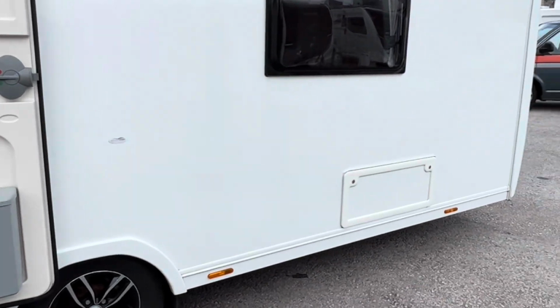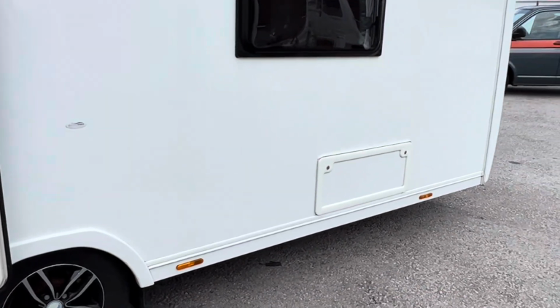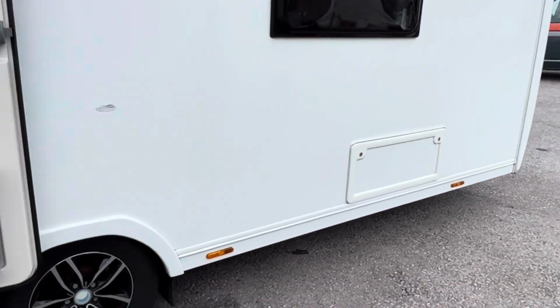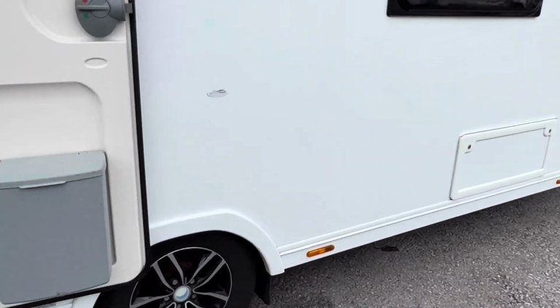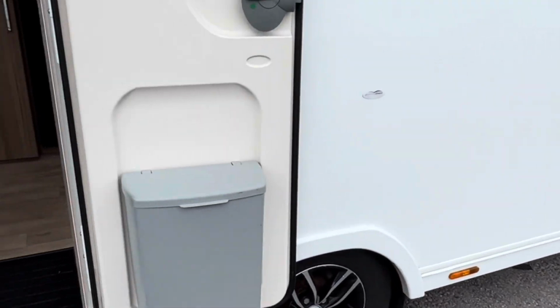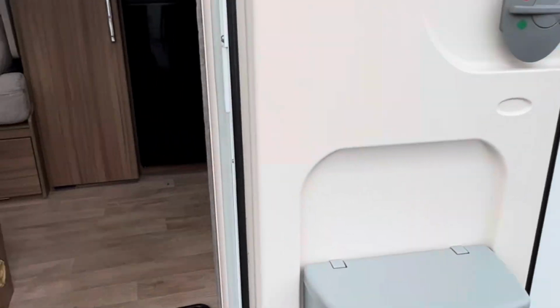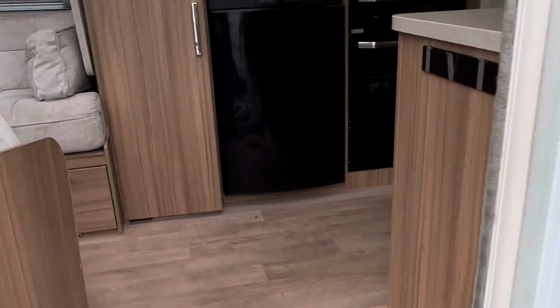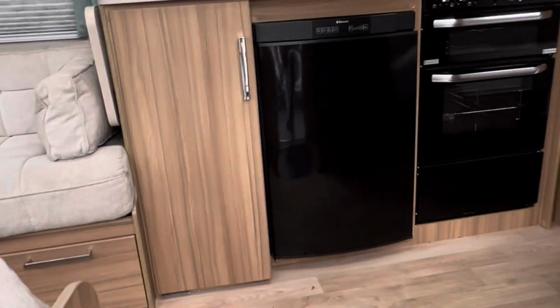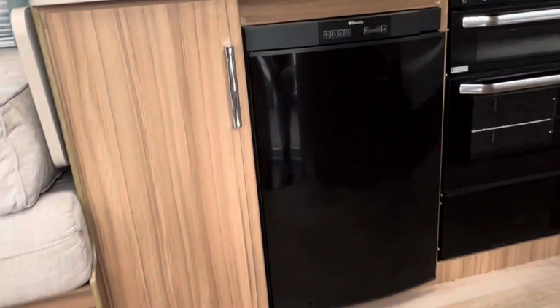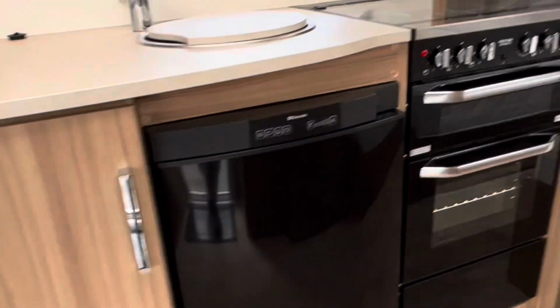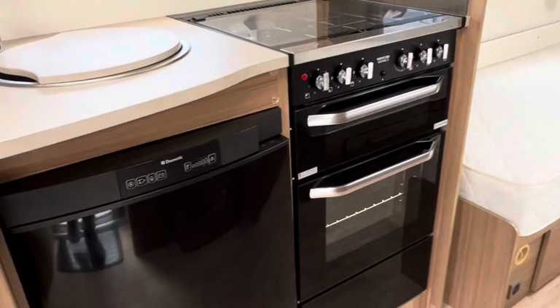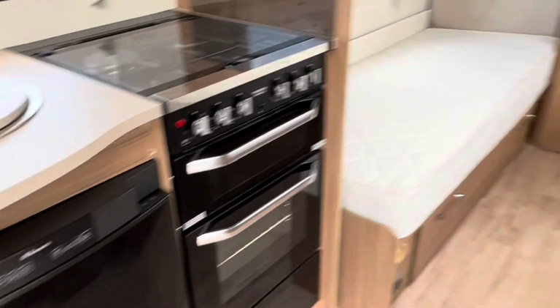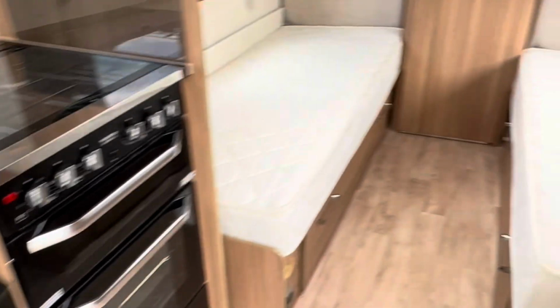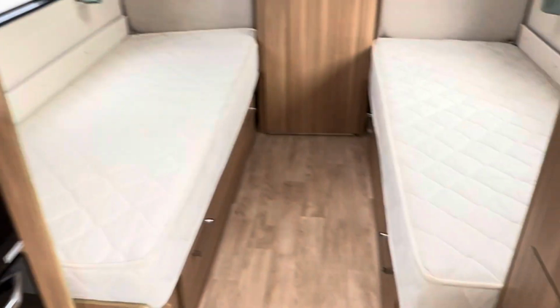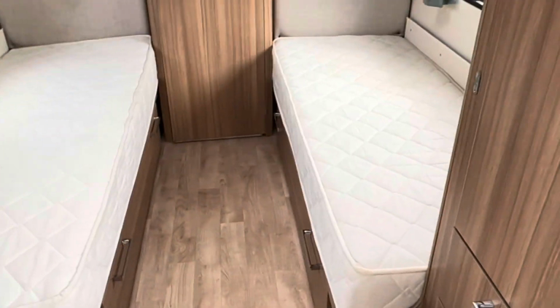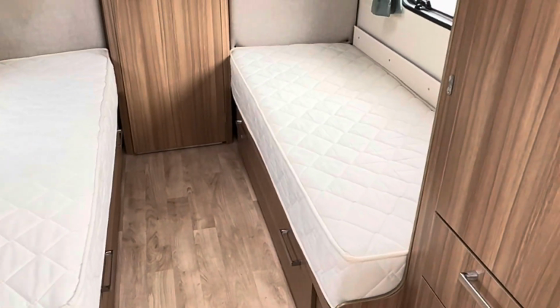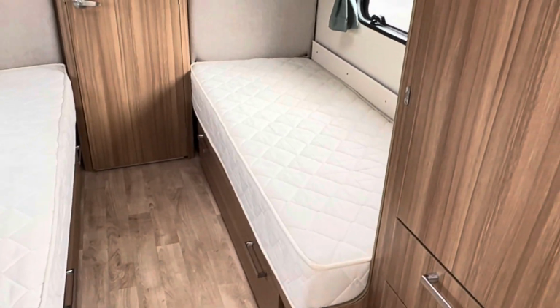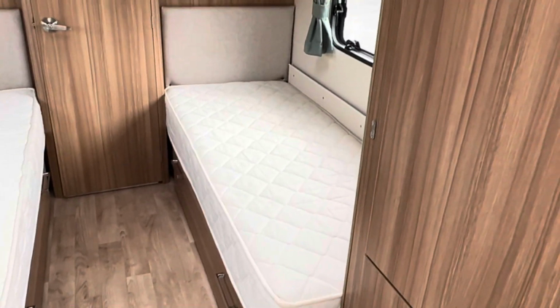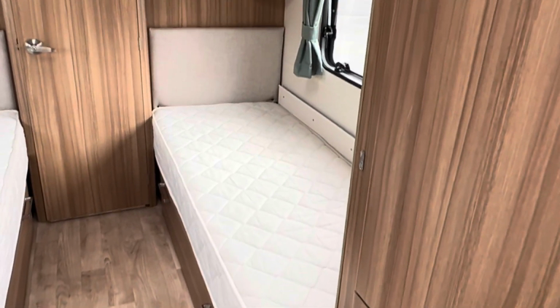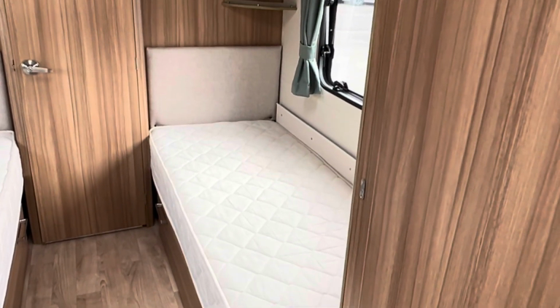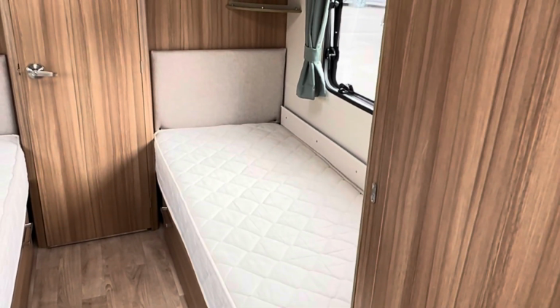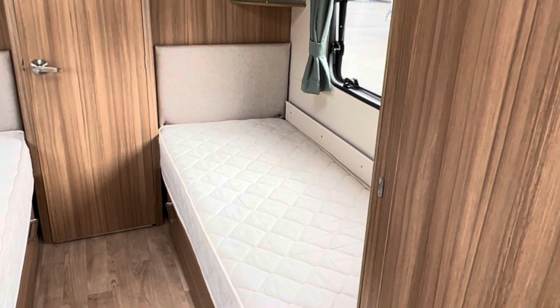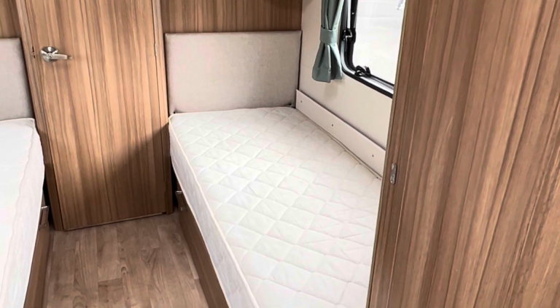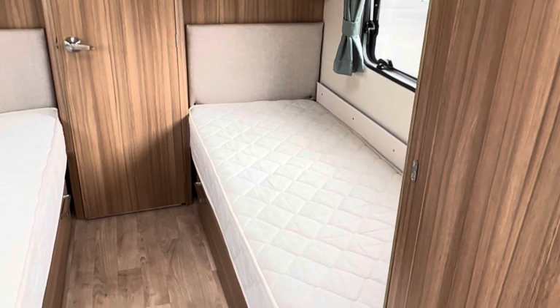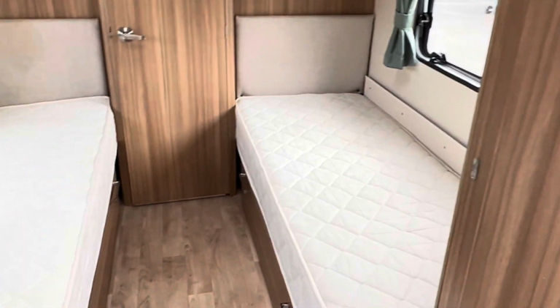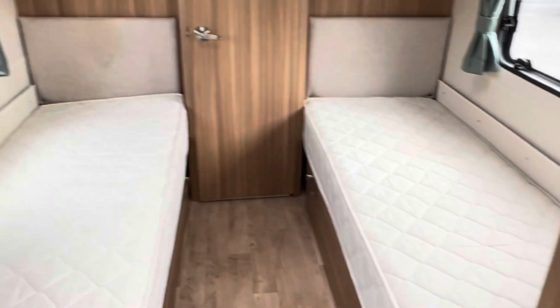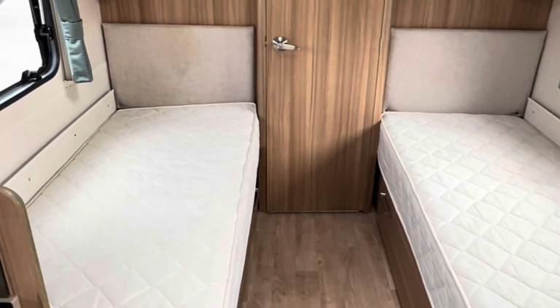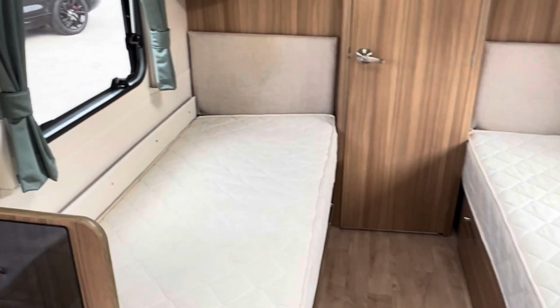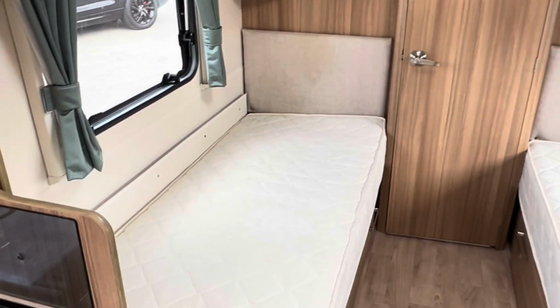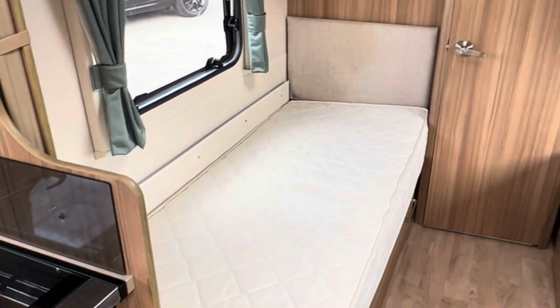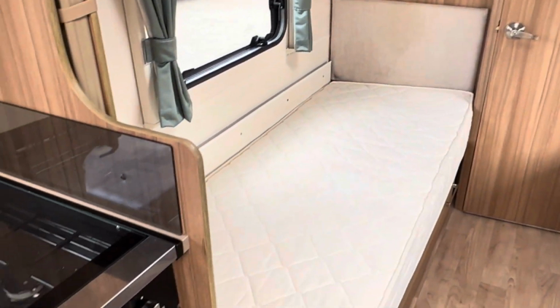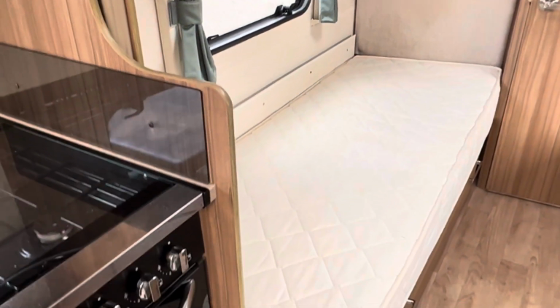There's an access locker under one of the beds. Now let's show you these beds - we've got two fixed single beds, ideal length. One is slightly longer than the other, only ever so slightly.